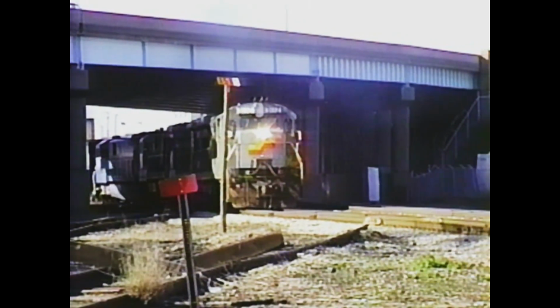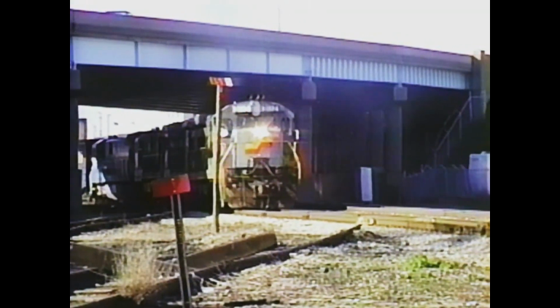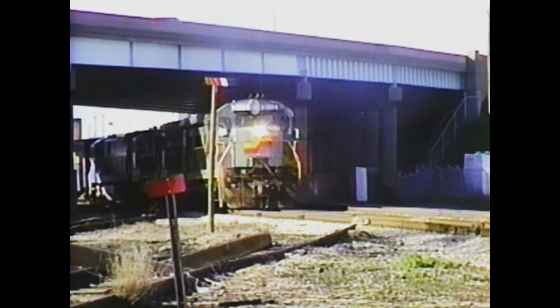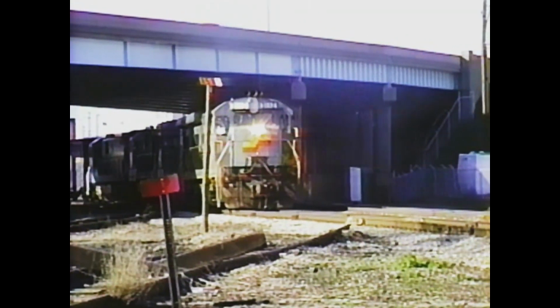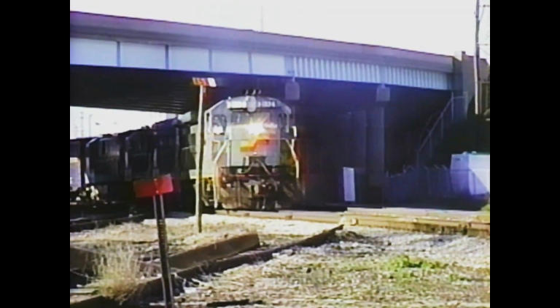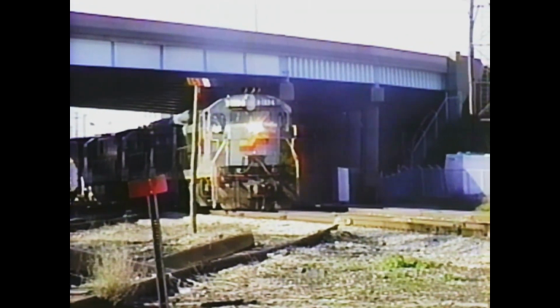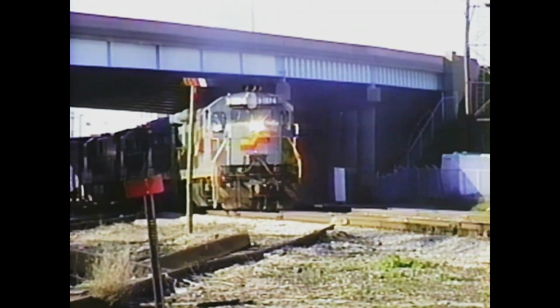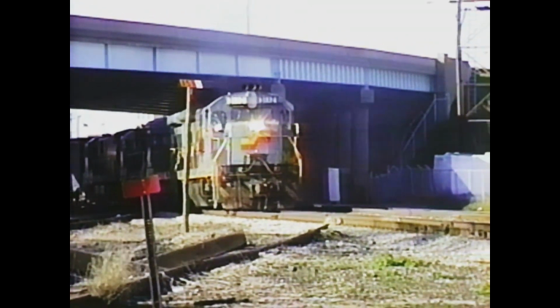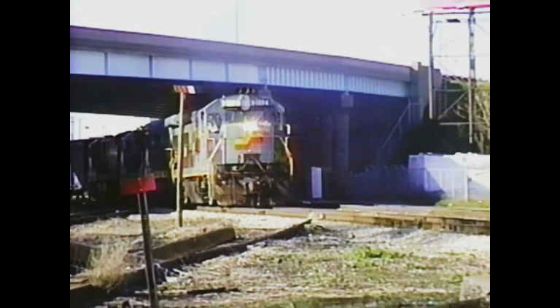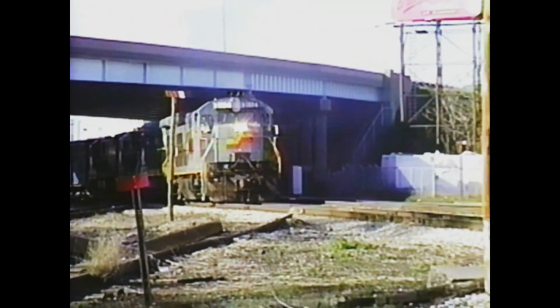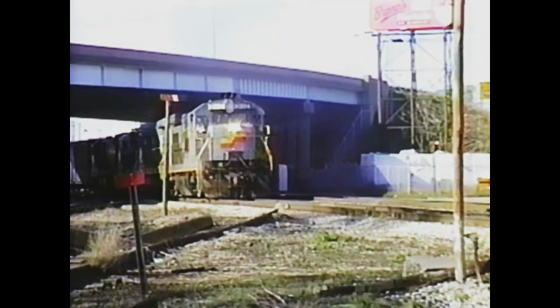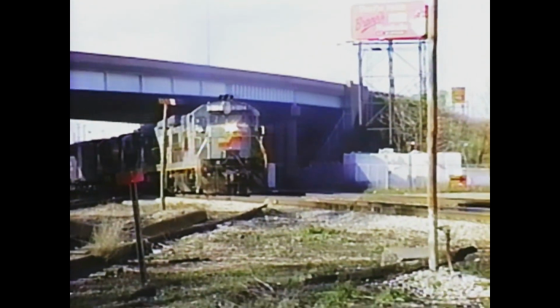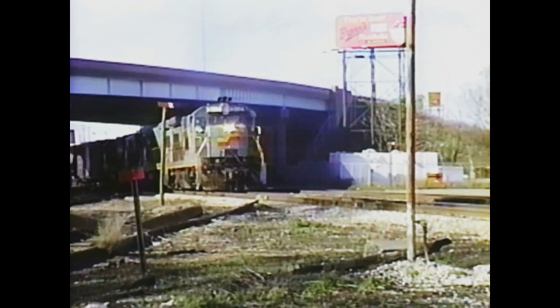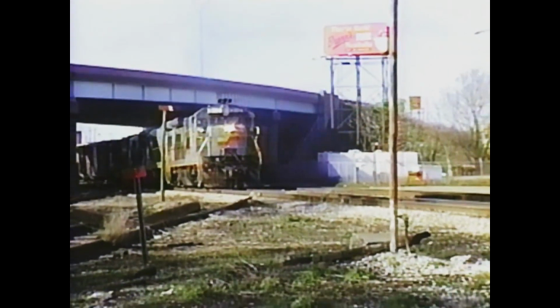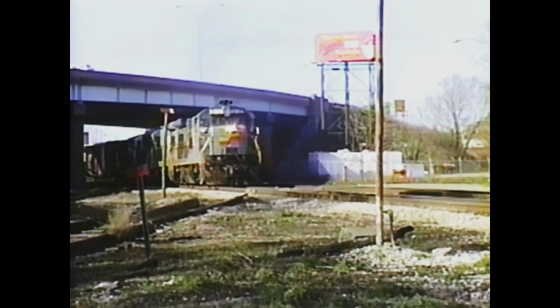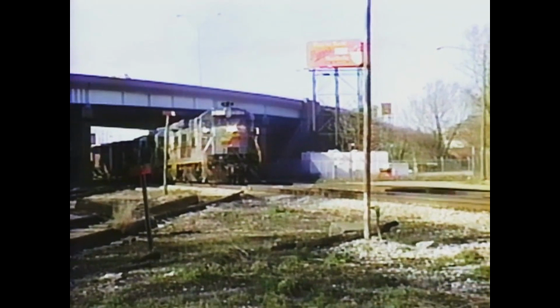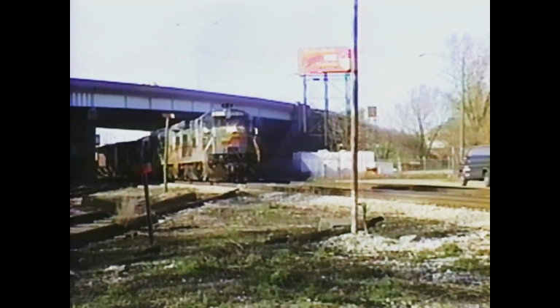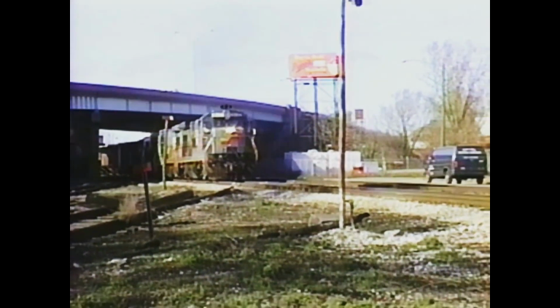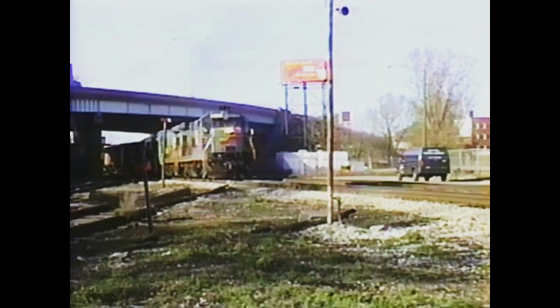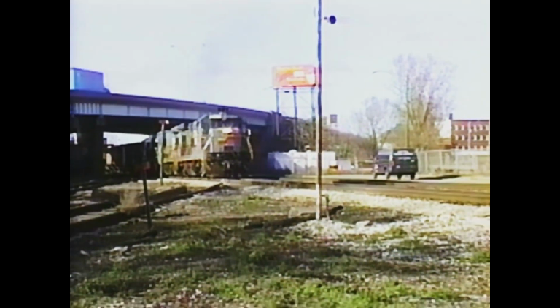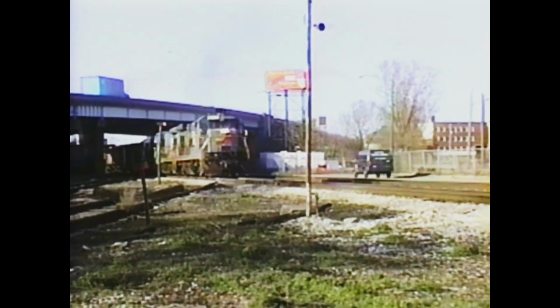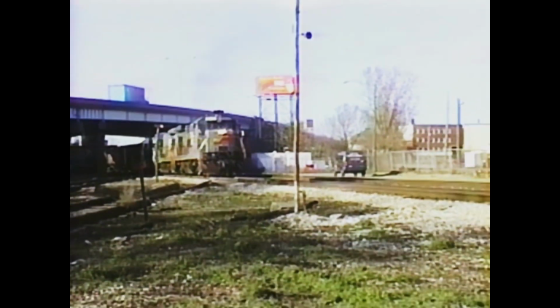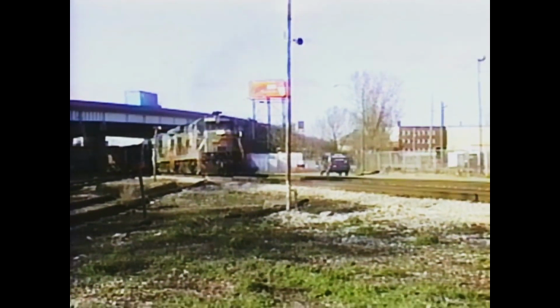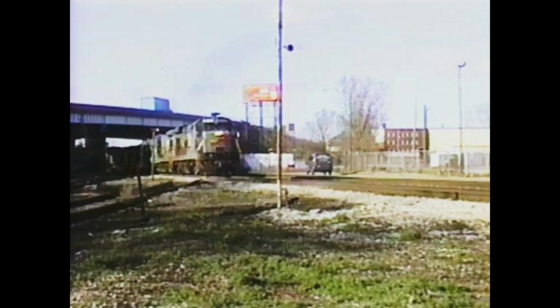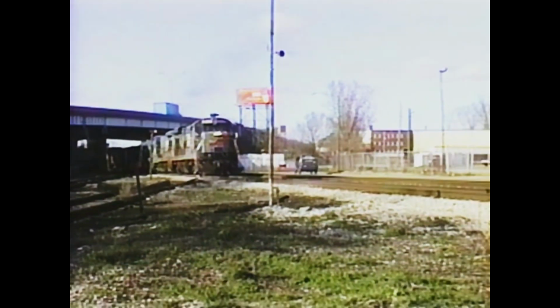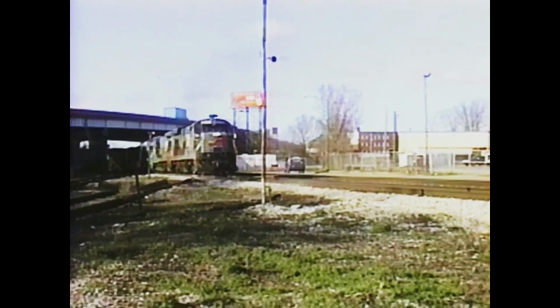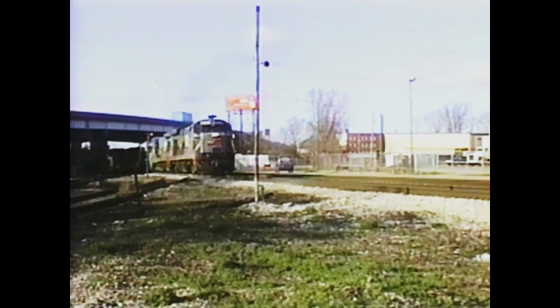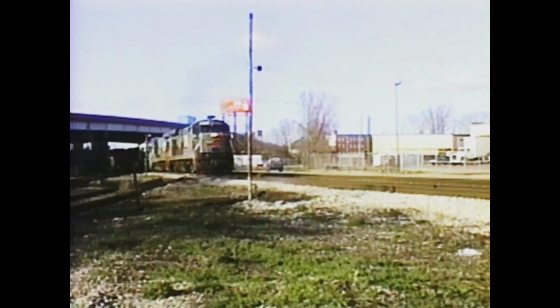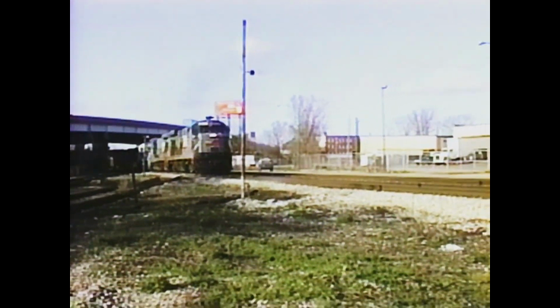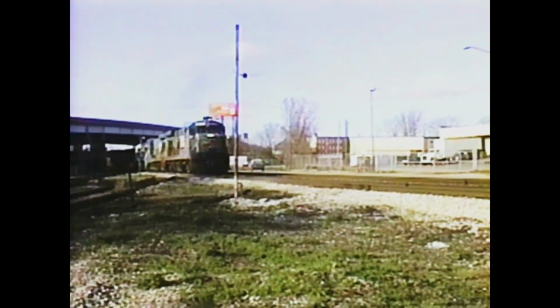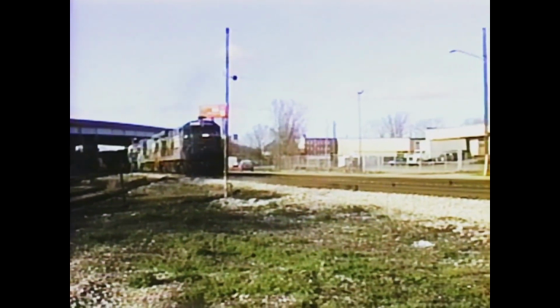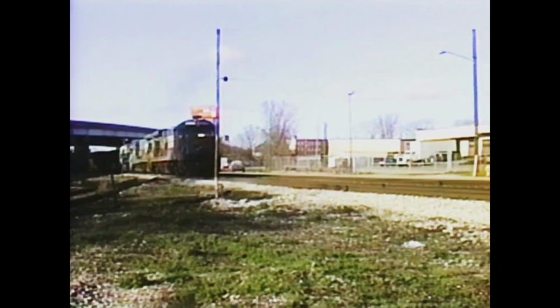Train R334 leaves the Wyoming yard en route to Toledo. The included power contains two Detroit Edison units returning east after being rebuilt.